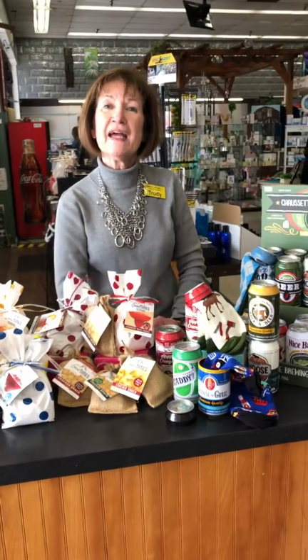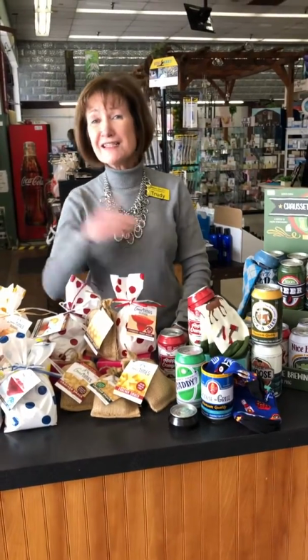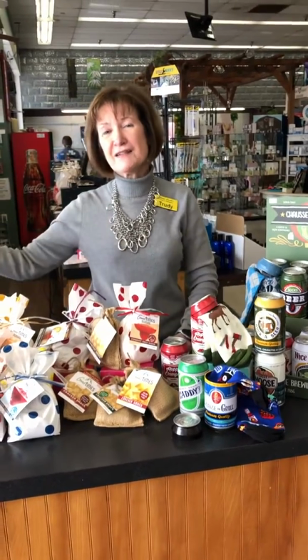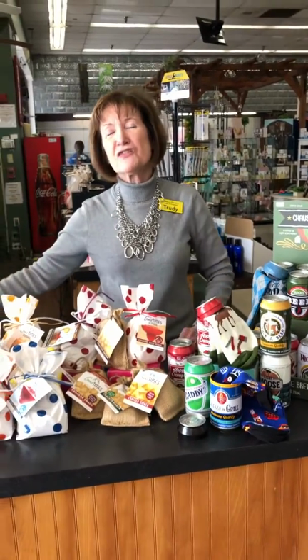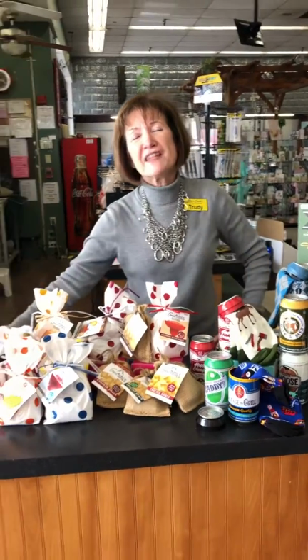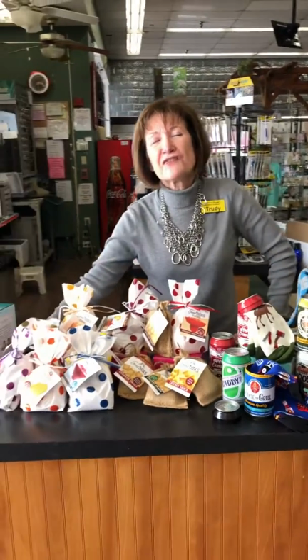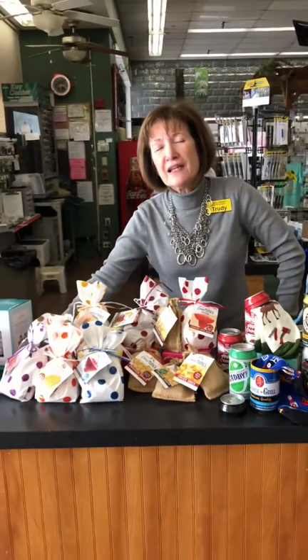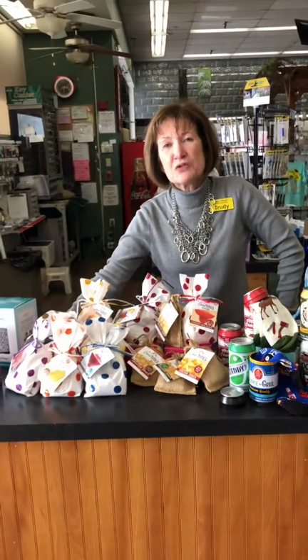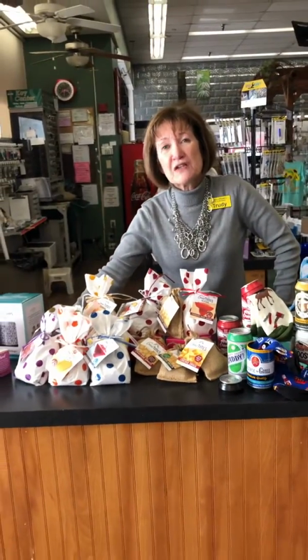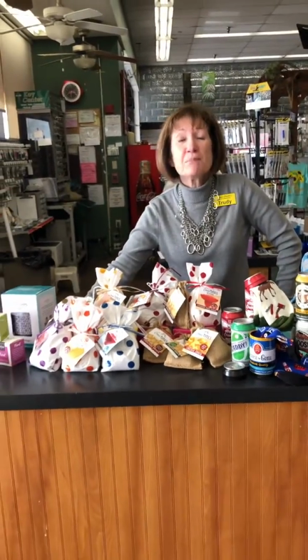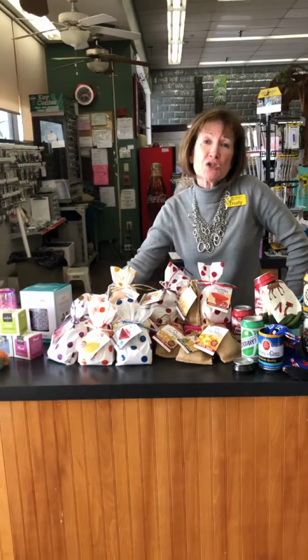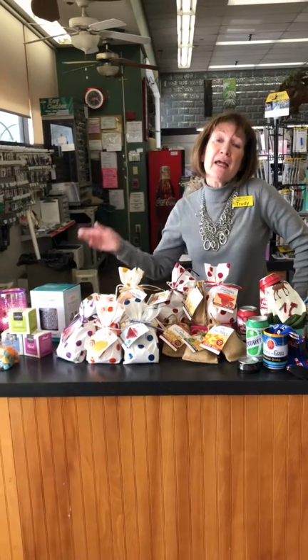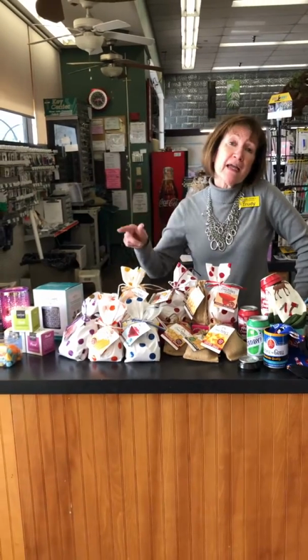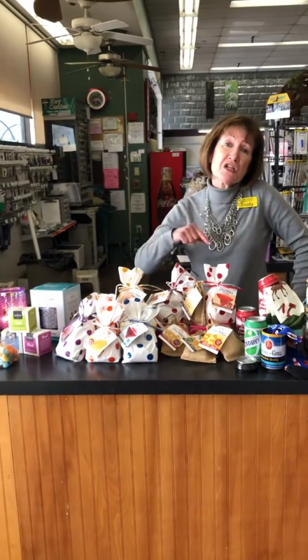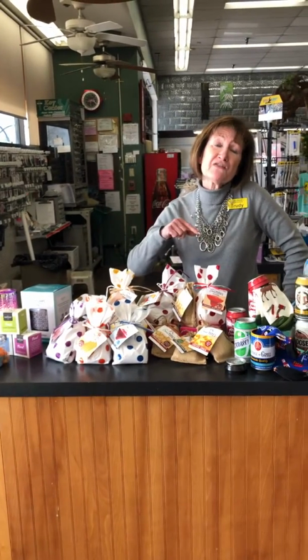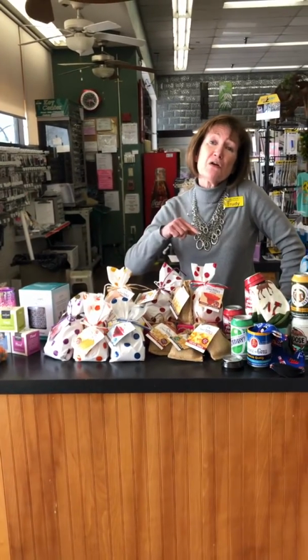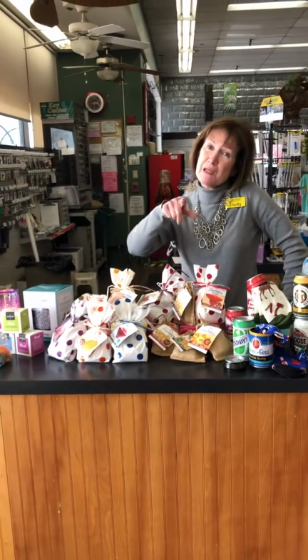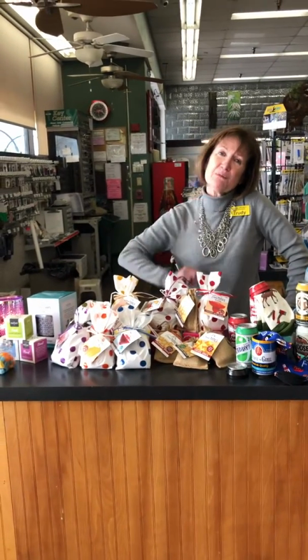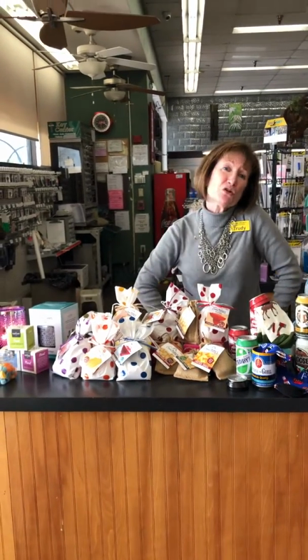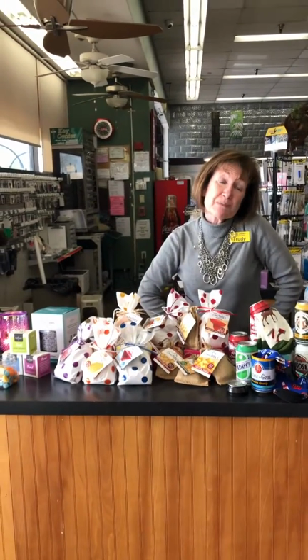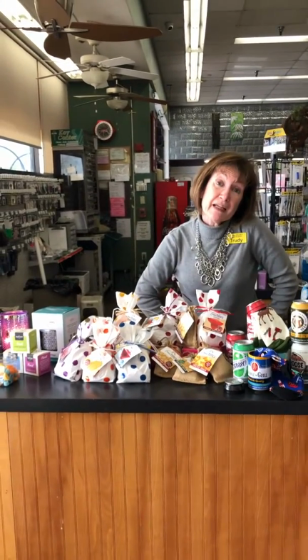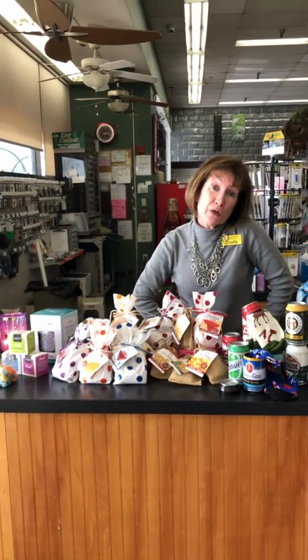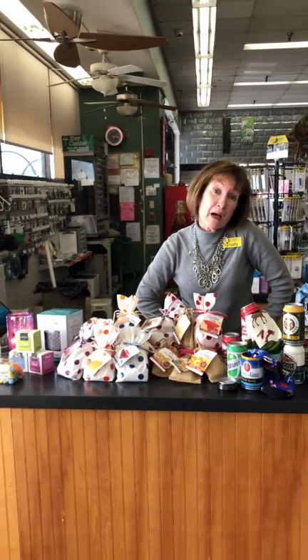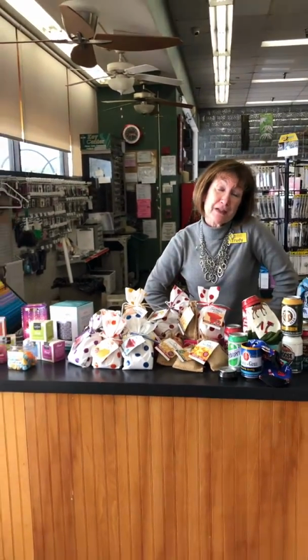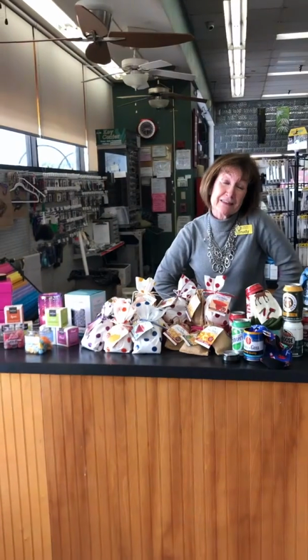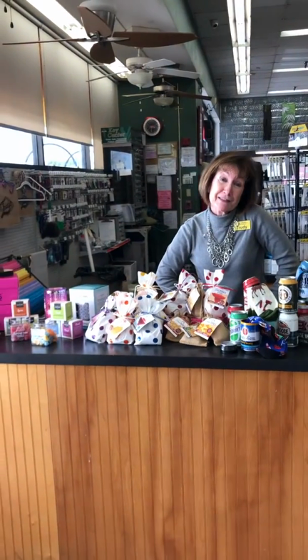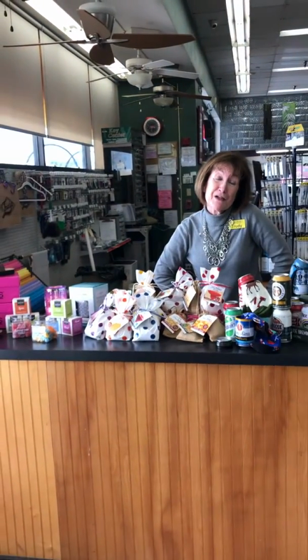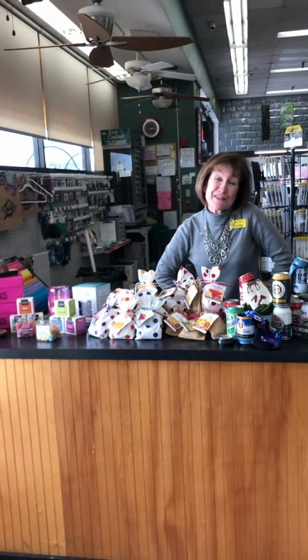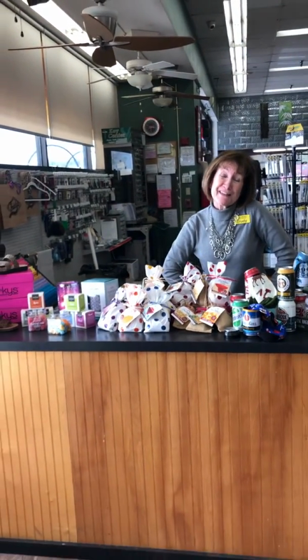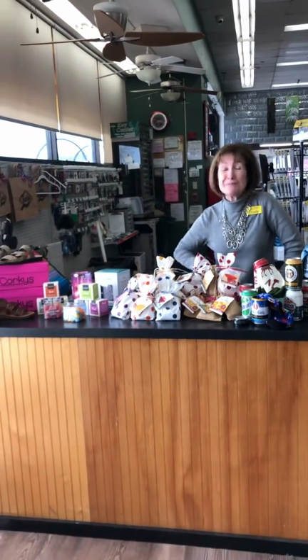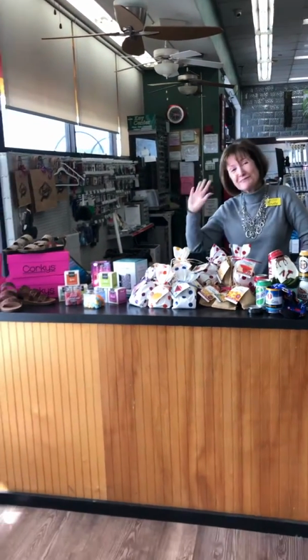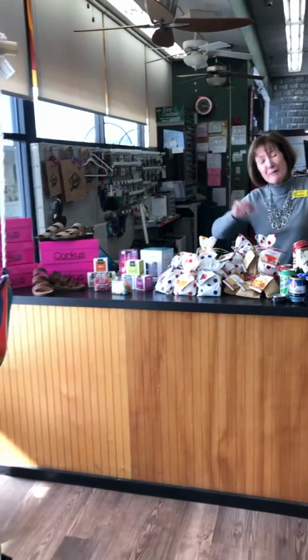And this is your 5 Things Friday from Trudy's Gift Shop. Be sure to like and share this video, because maybe some of your girlfriends might like knowing about beer can socks. We'll see you next time. Bye-bye.